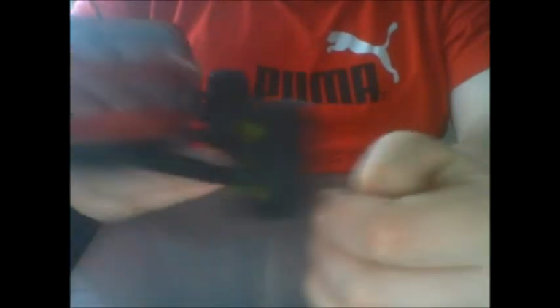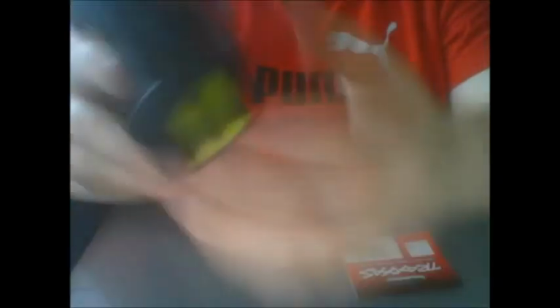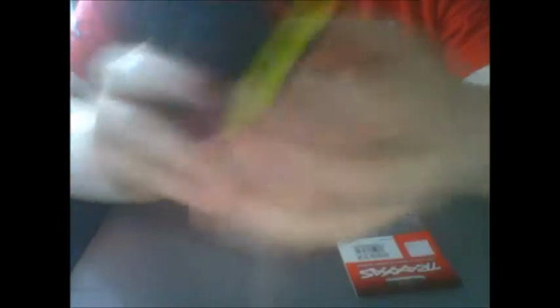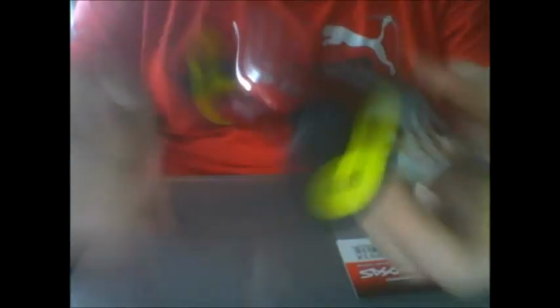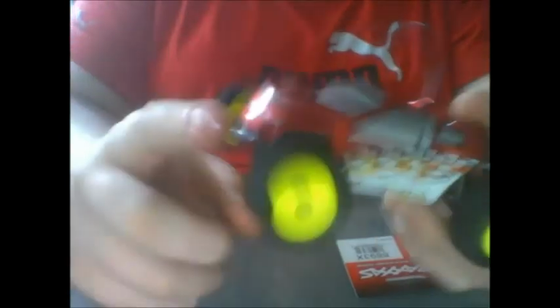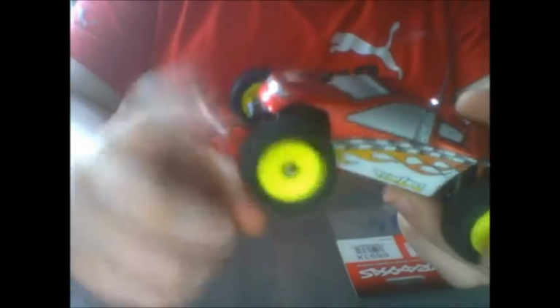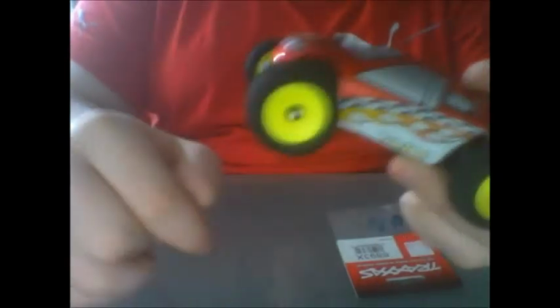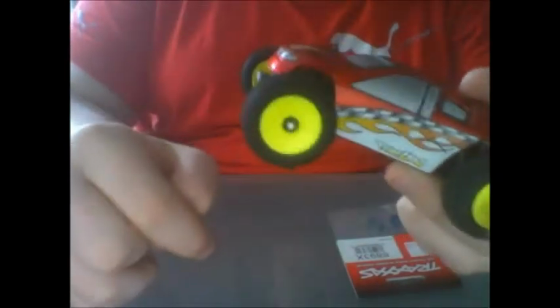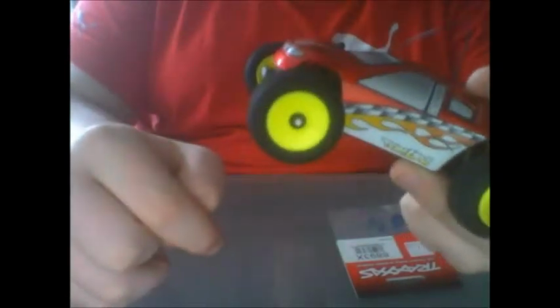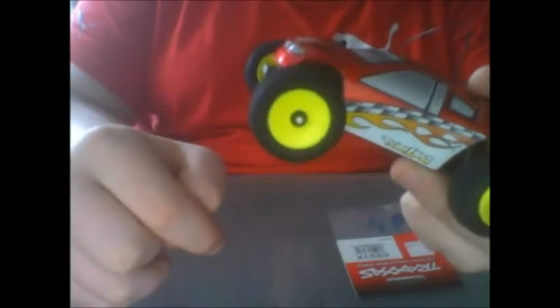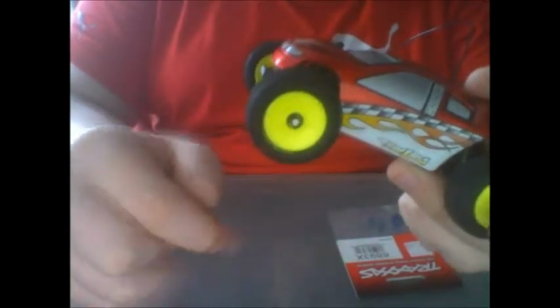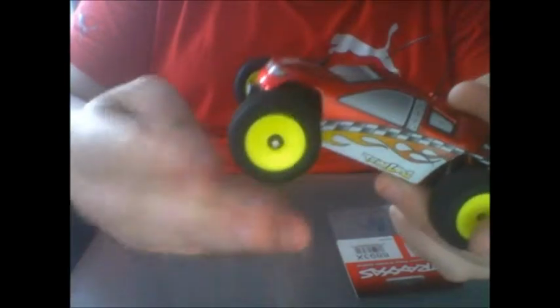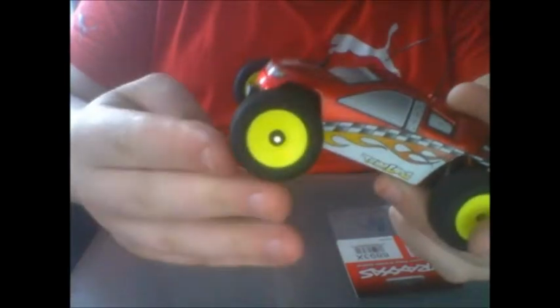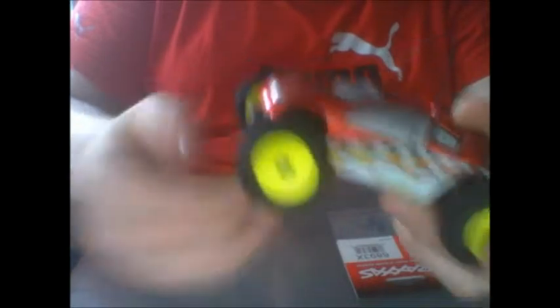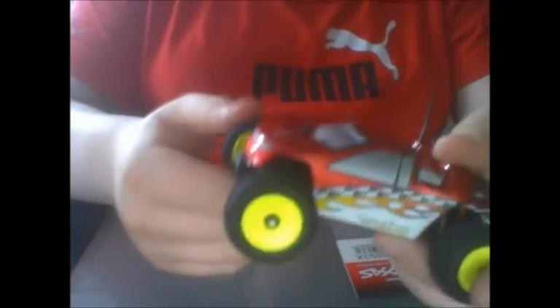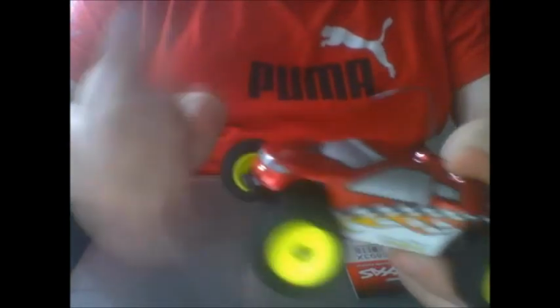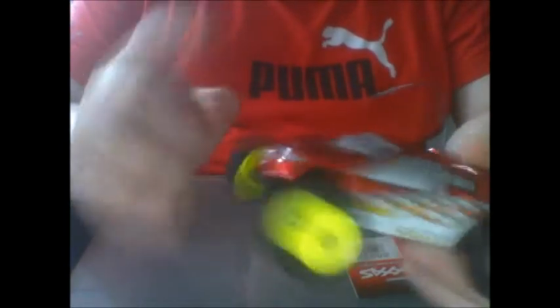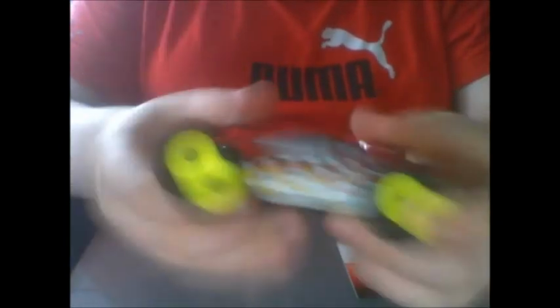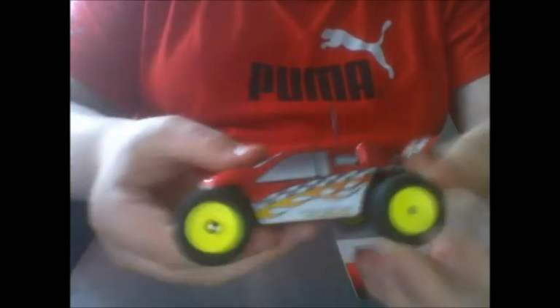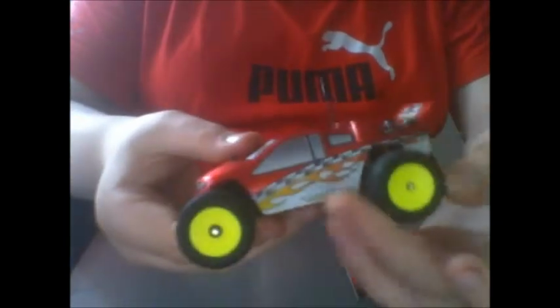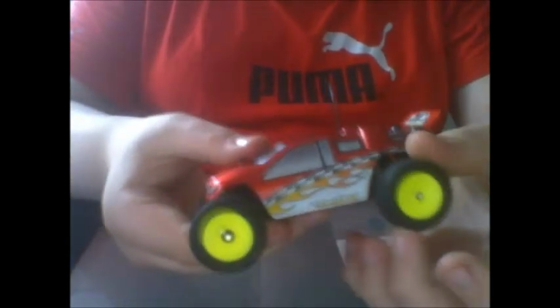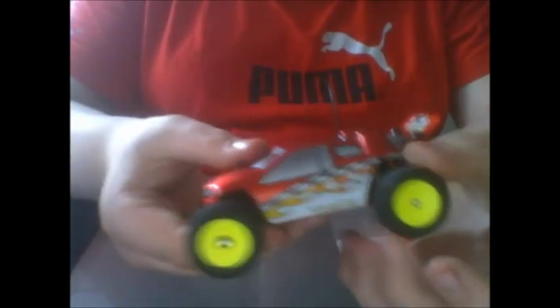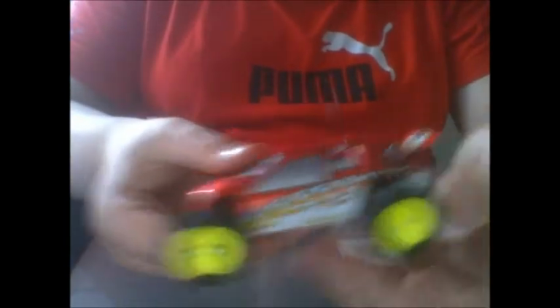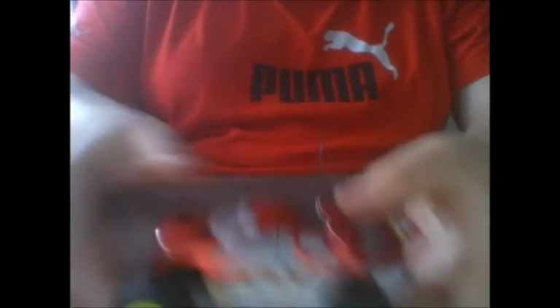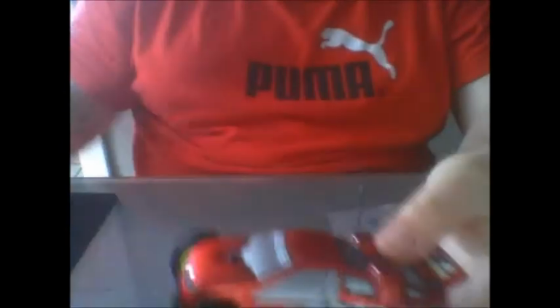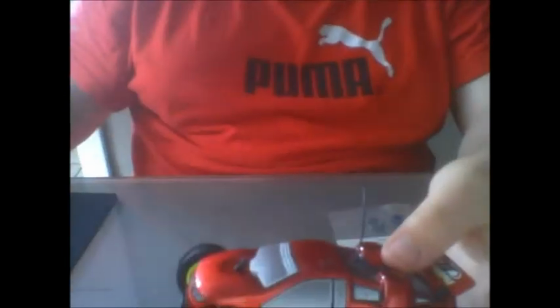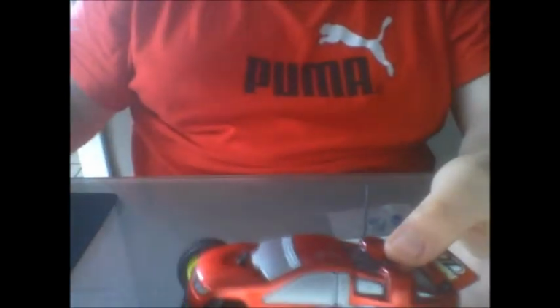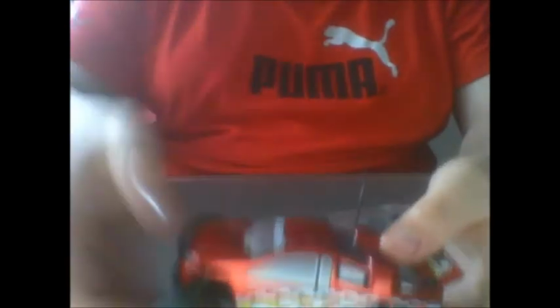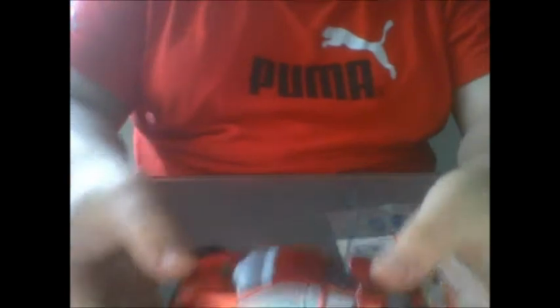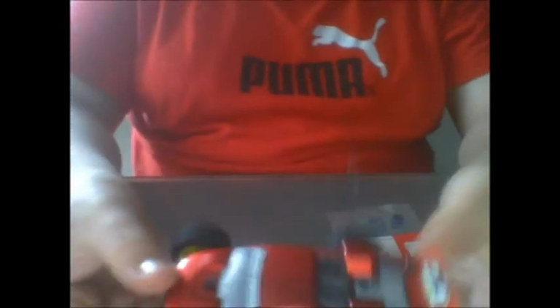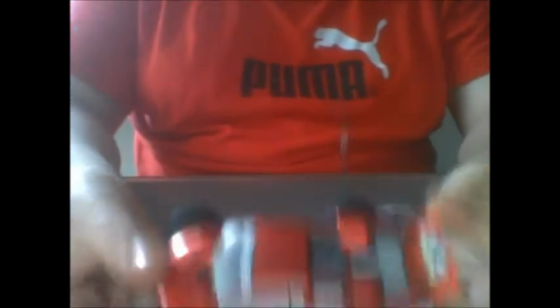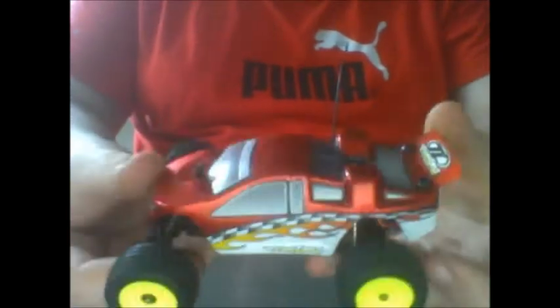Those tires are very small on there. I doubt there are any replacements for them besides ones that Losi makes, since it's not a new vehicle.